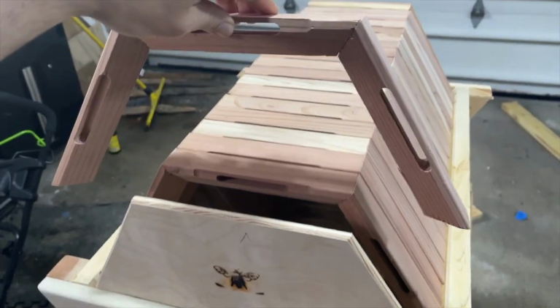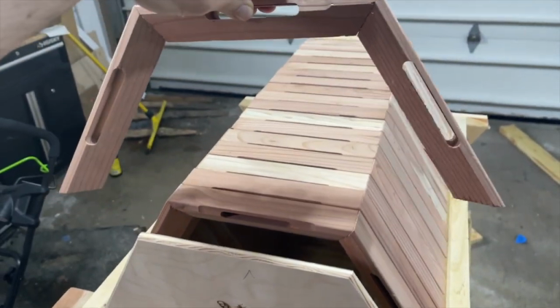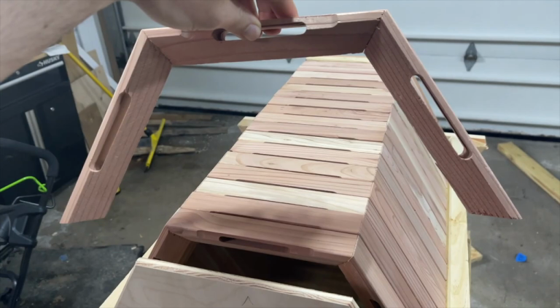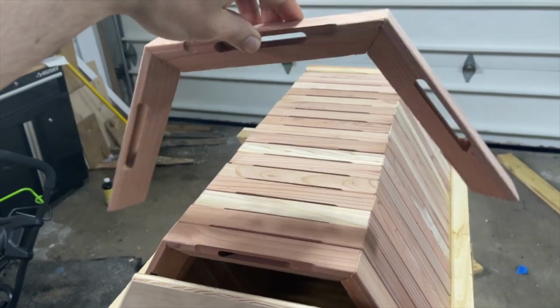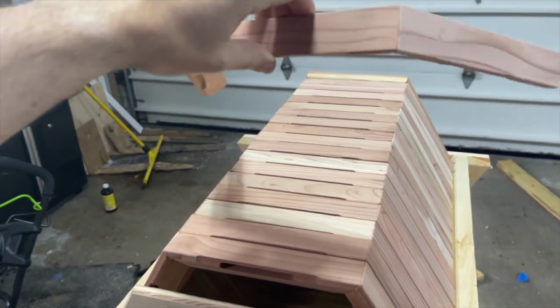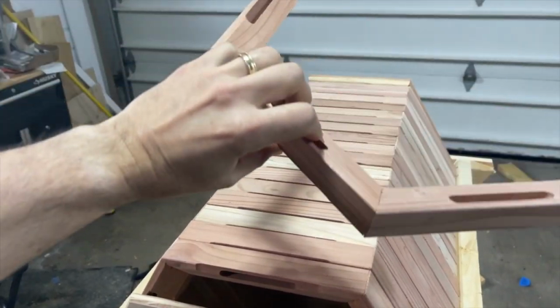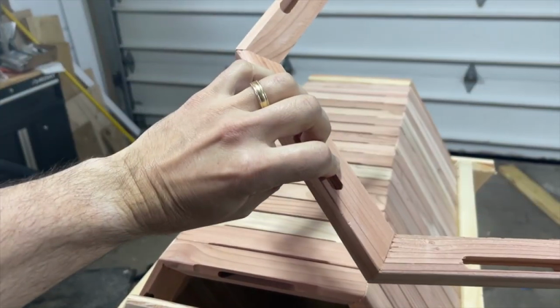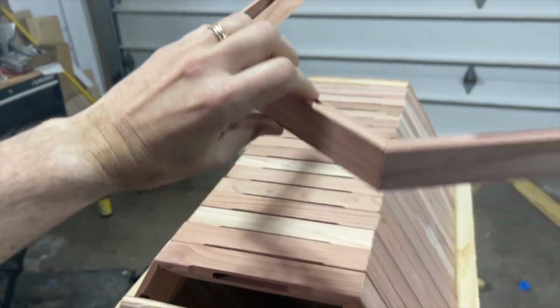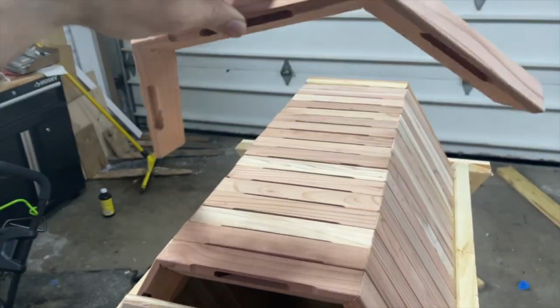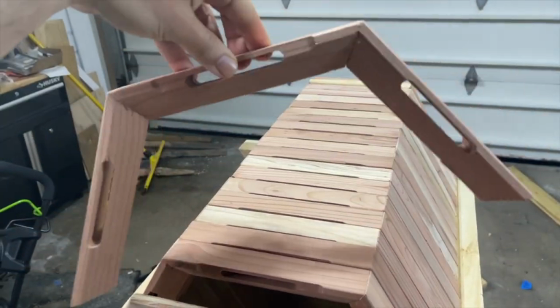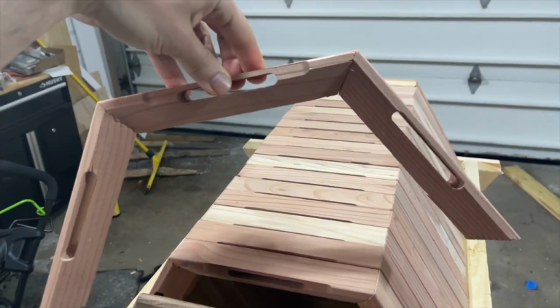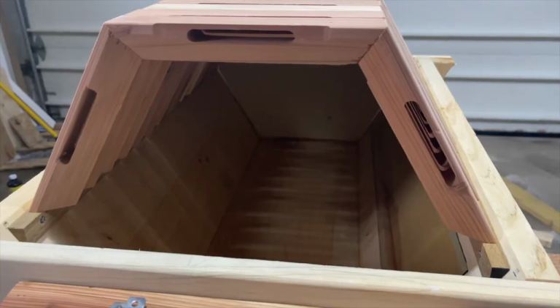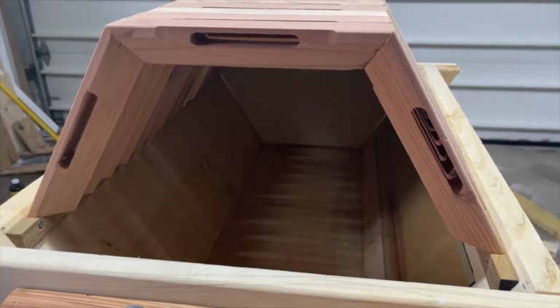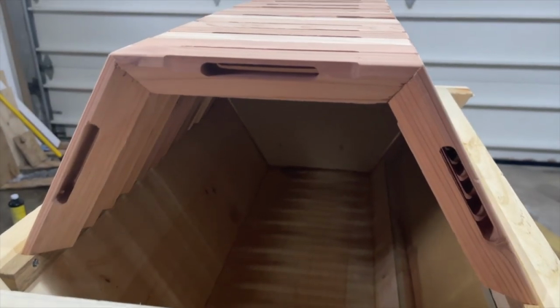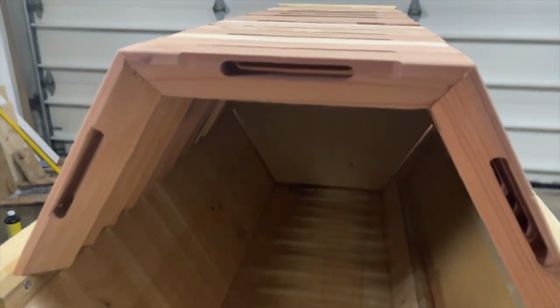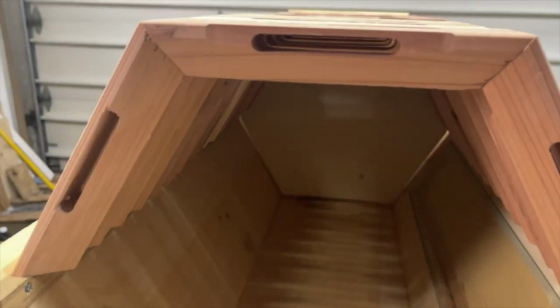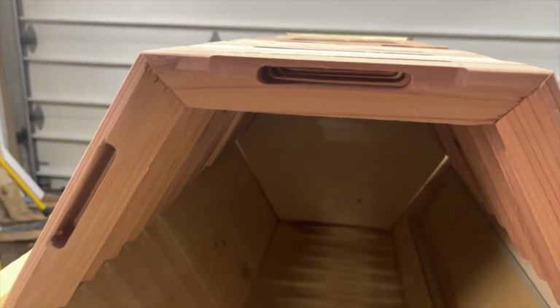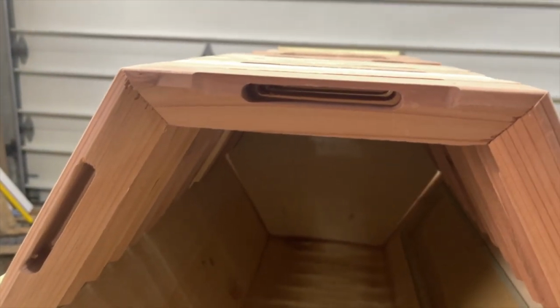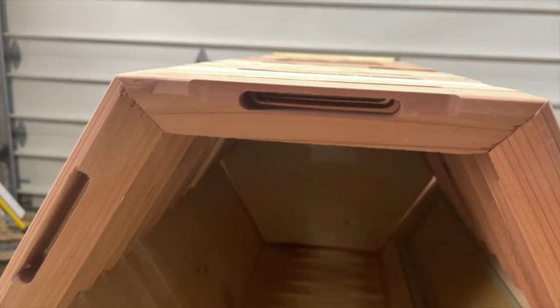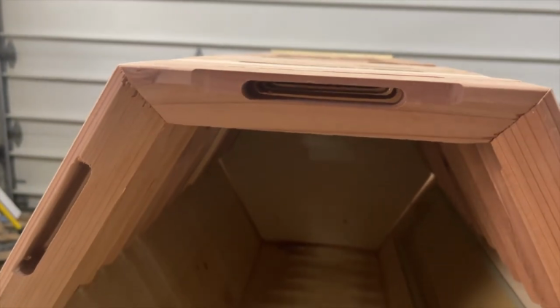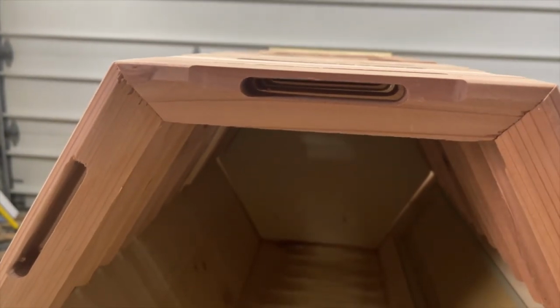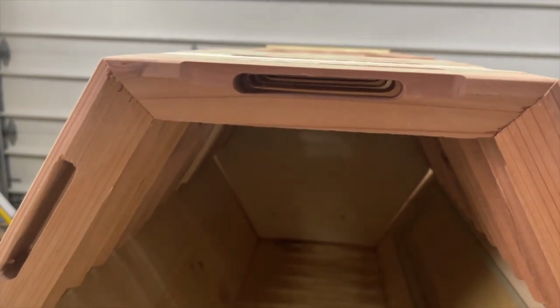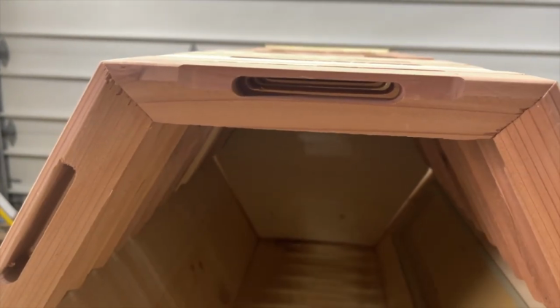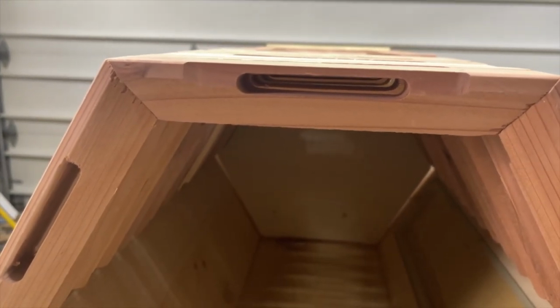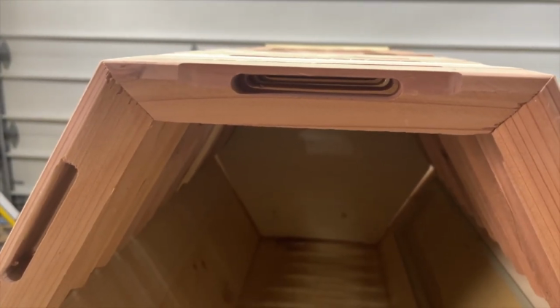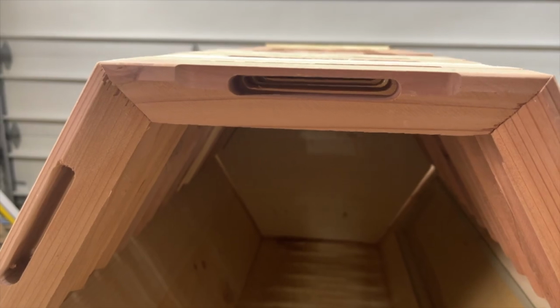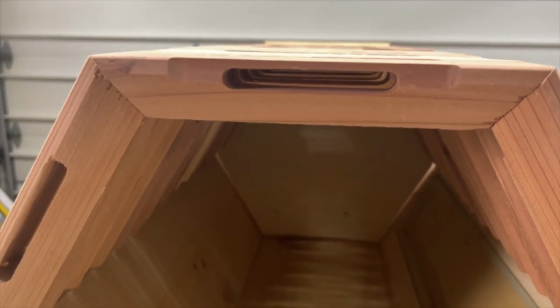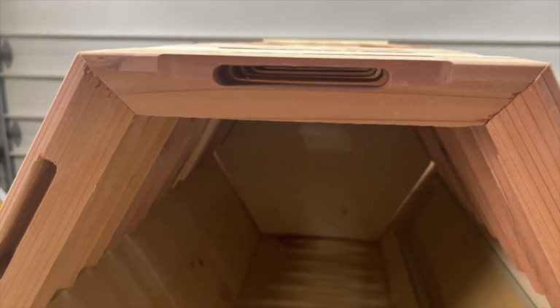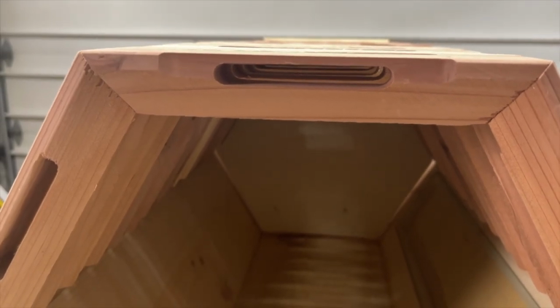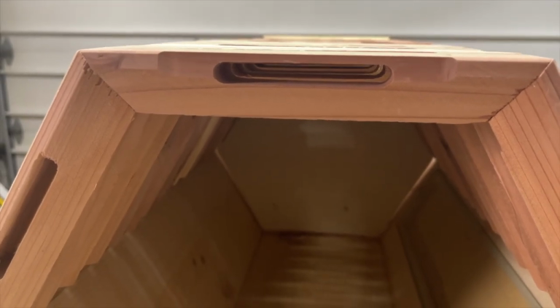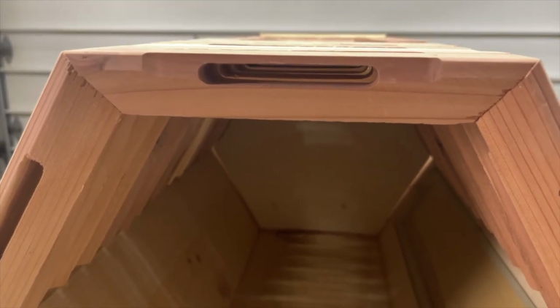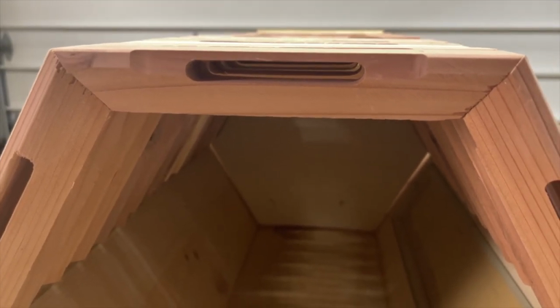These are the top bars that the Cathedral Hive uses, that the bees build their comb off of. It has ventilation holes at the top and on the sides where the bees can use them as a highway to move through the hive in addition to circulating air.